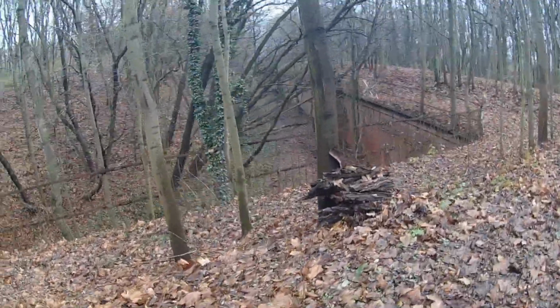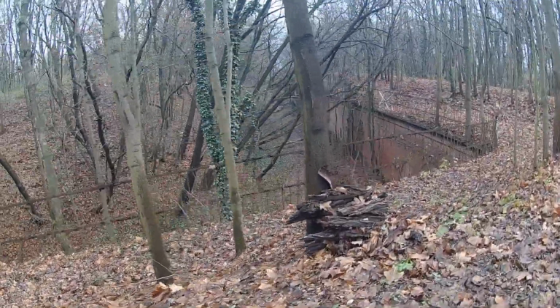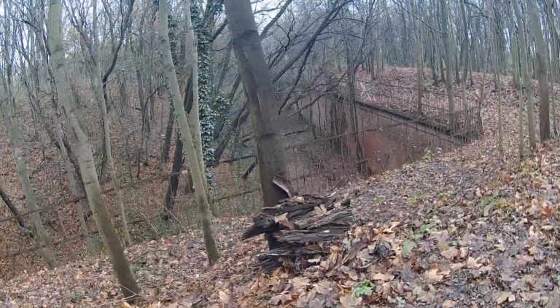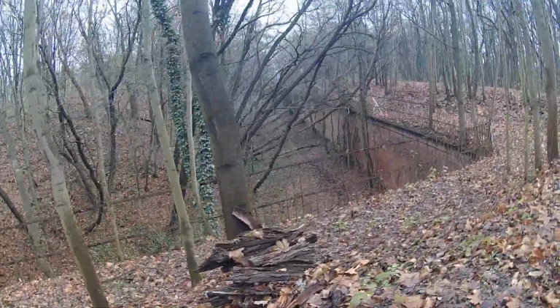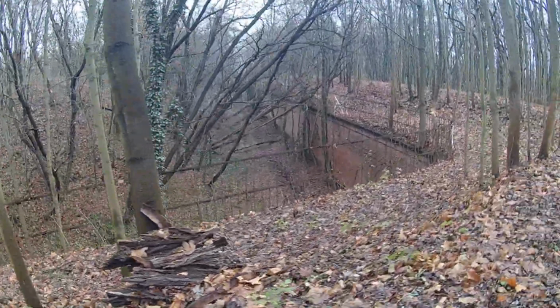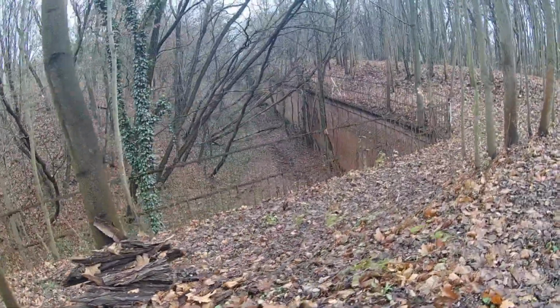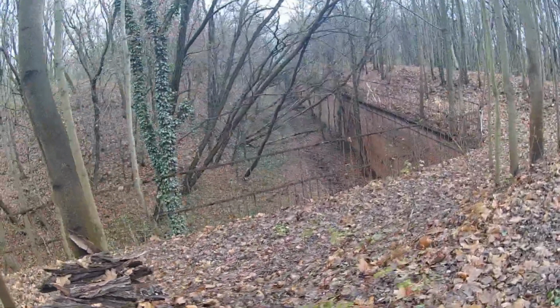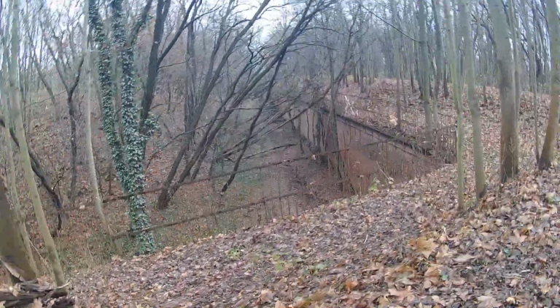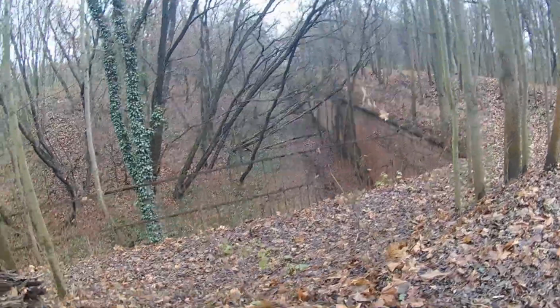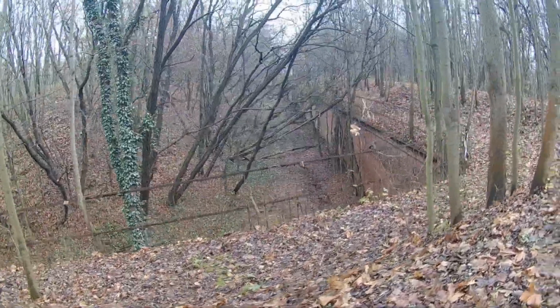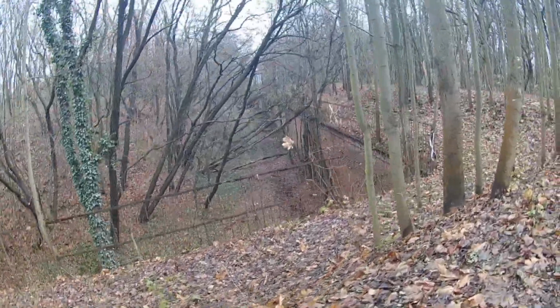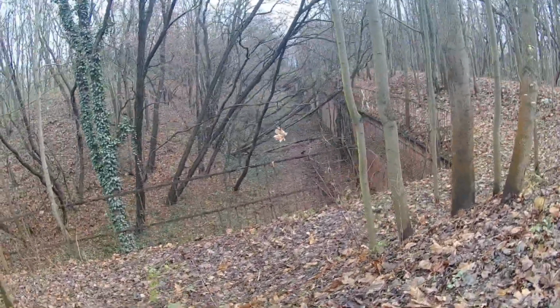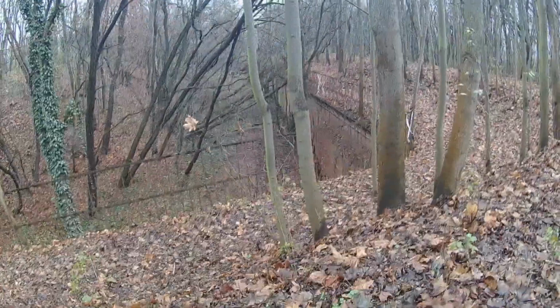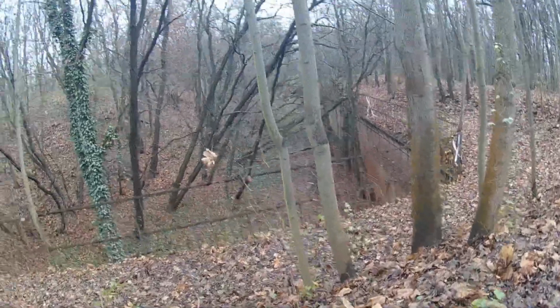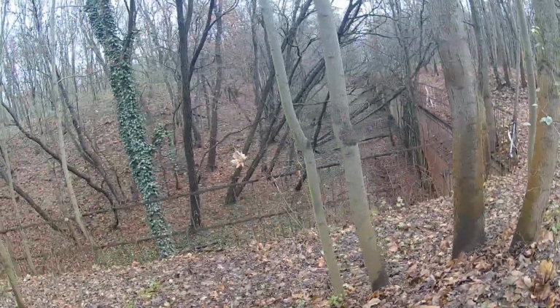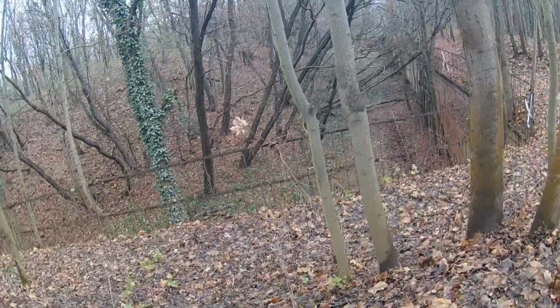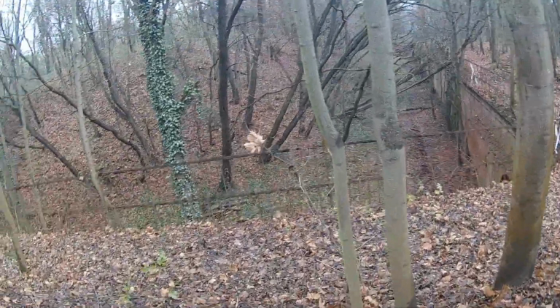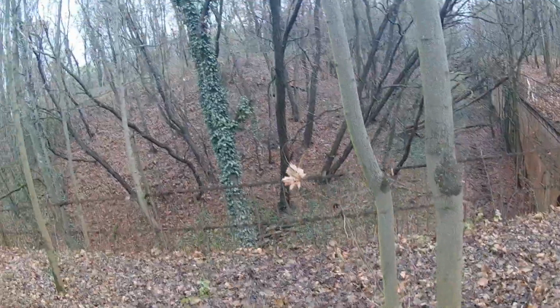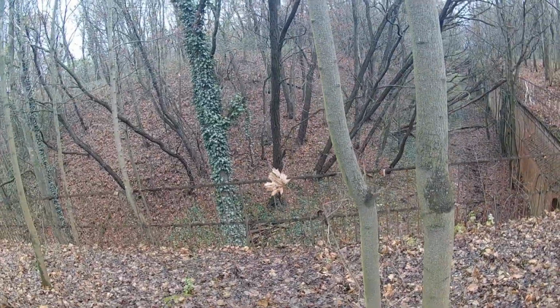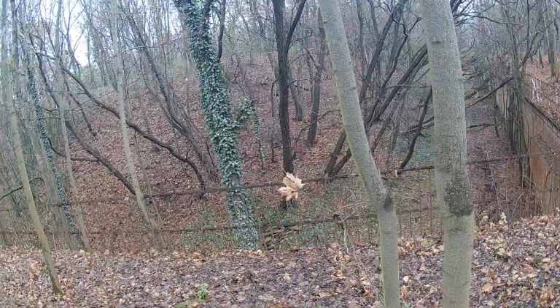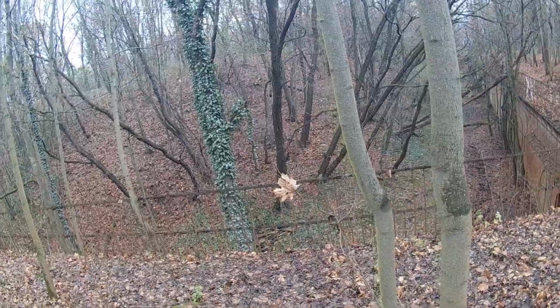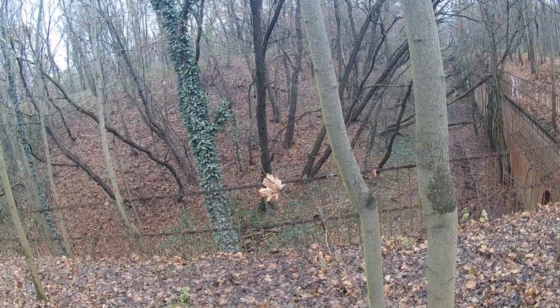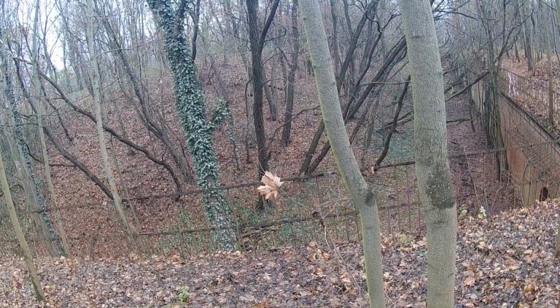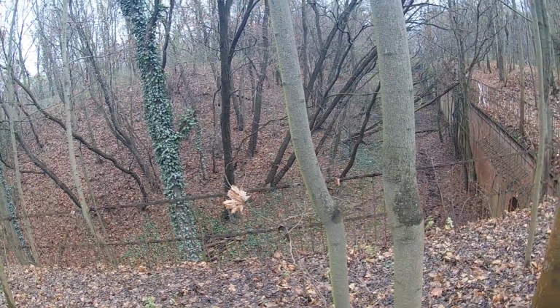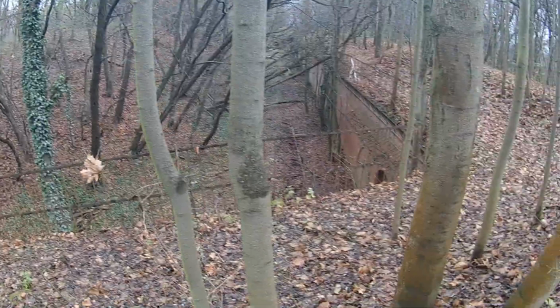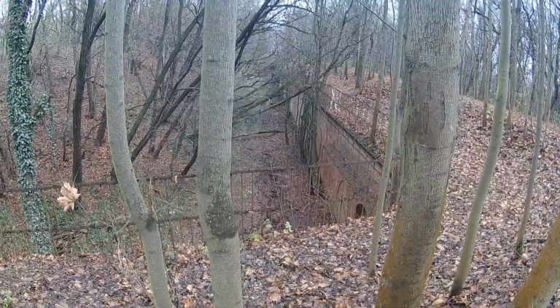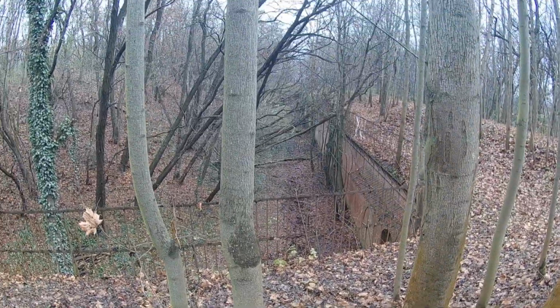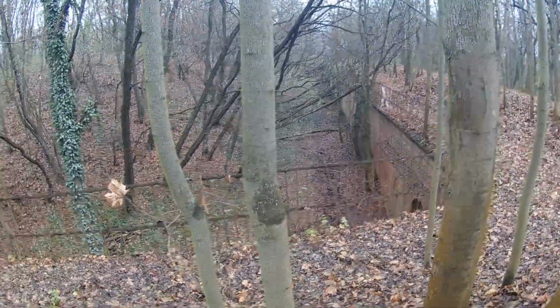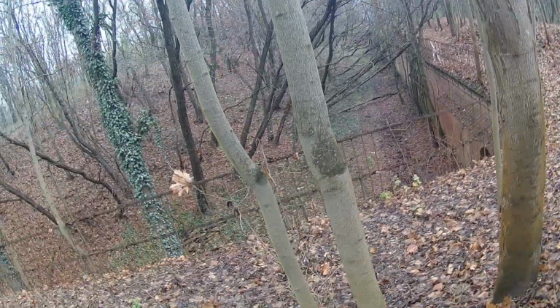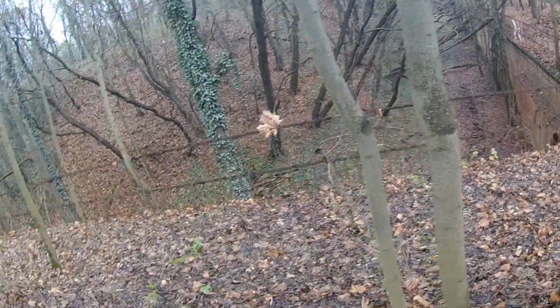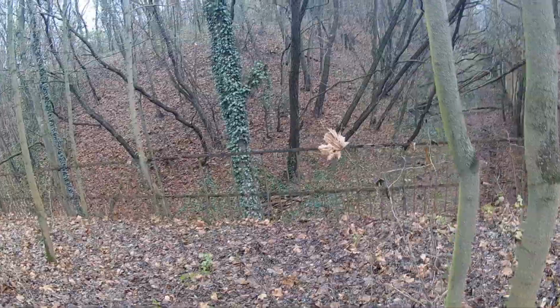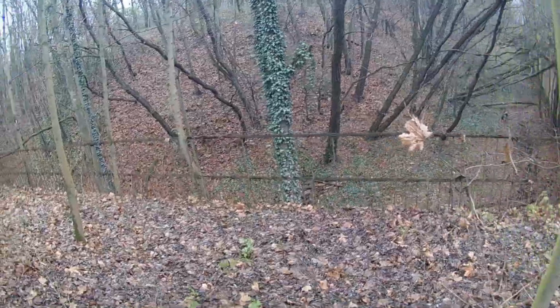Oh yeah, there's some battle damage down there. That moat looks pretty overgrown. Such a cool setup — it's really, really neat.